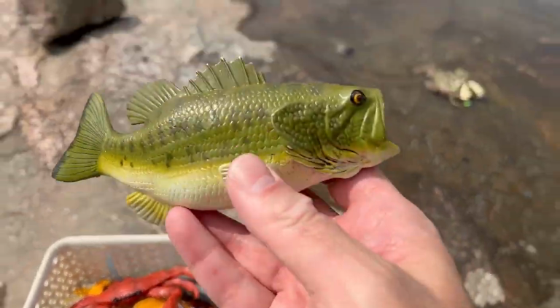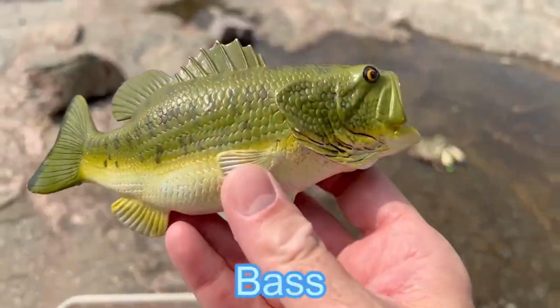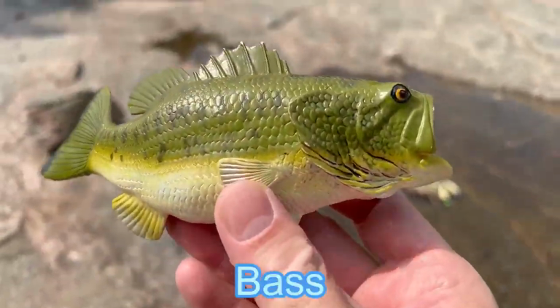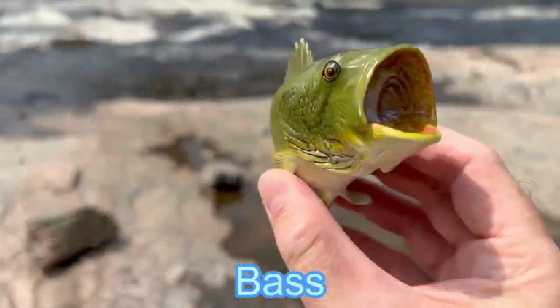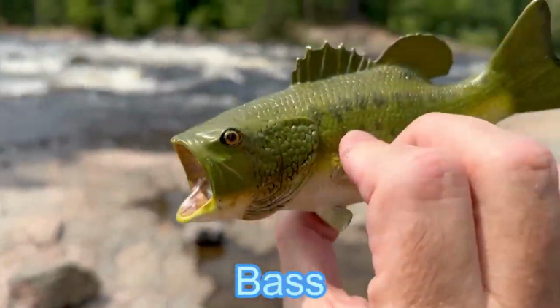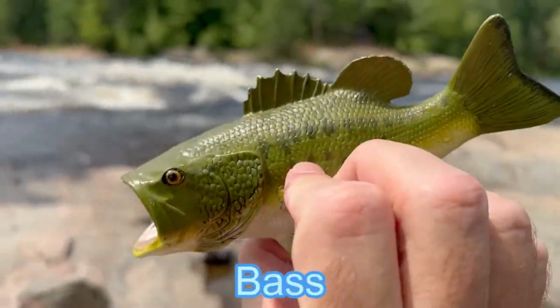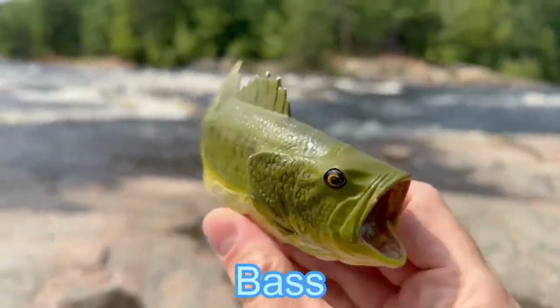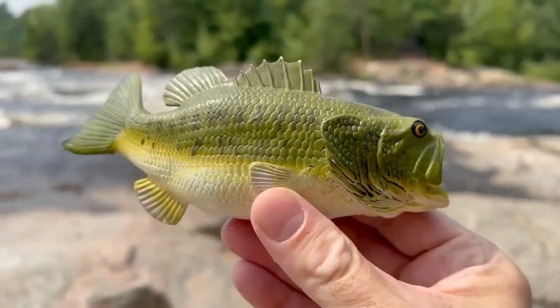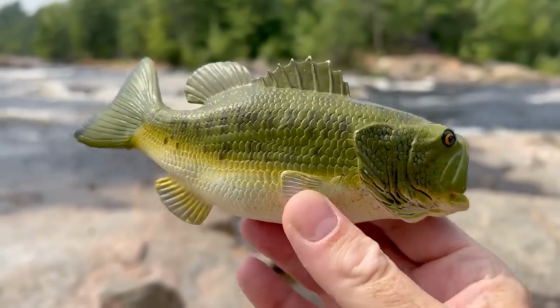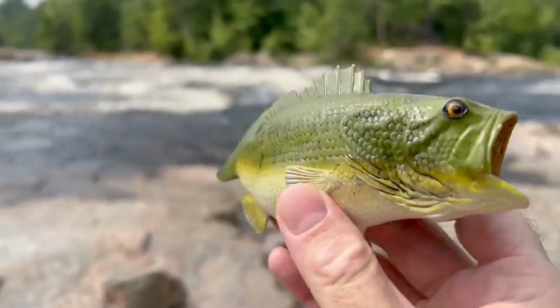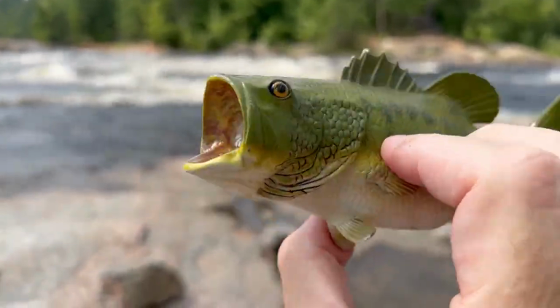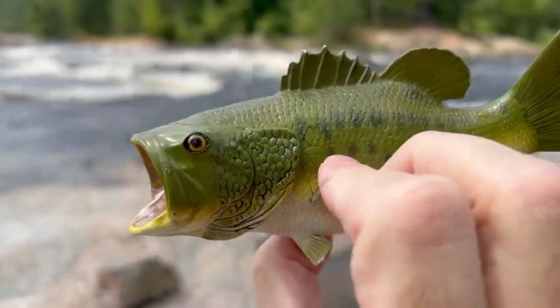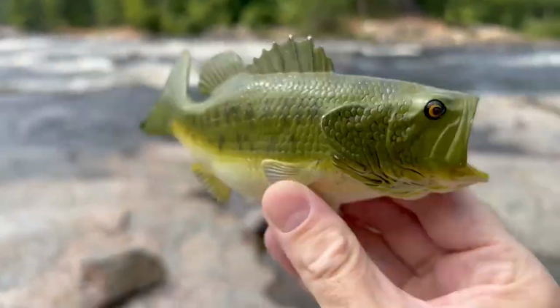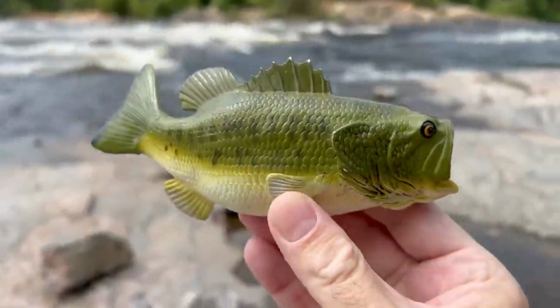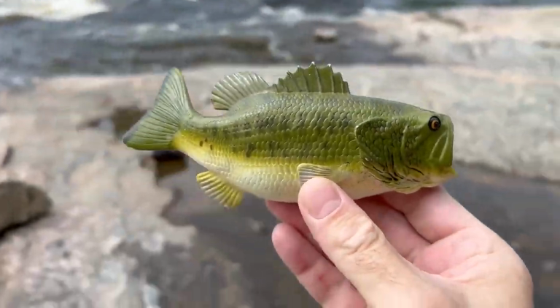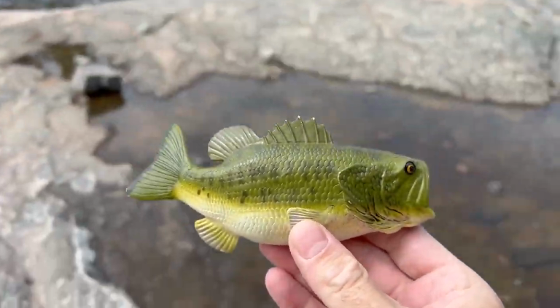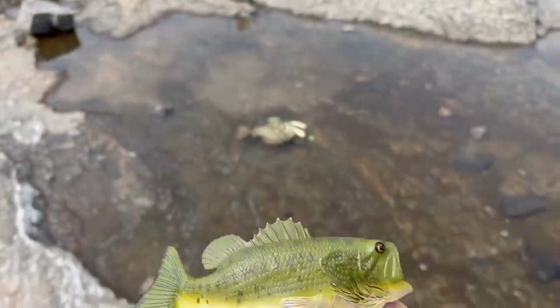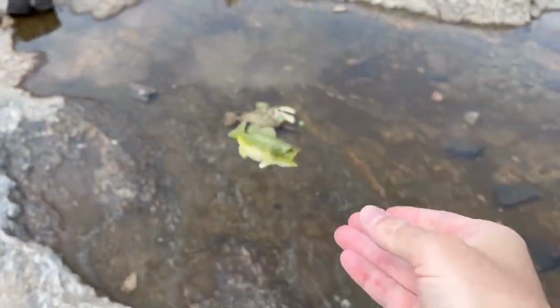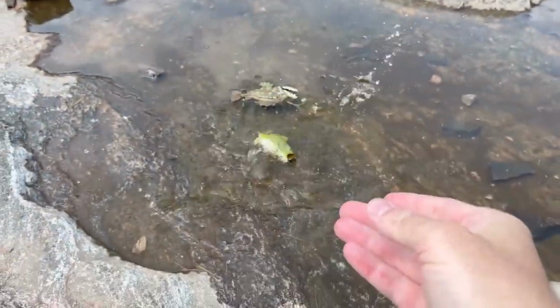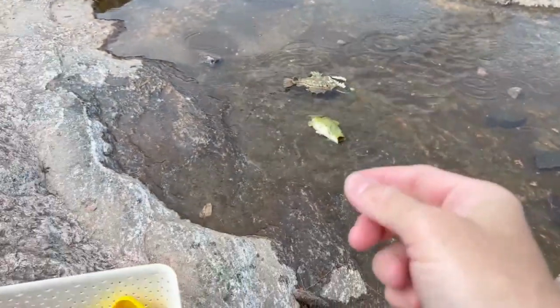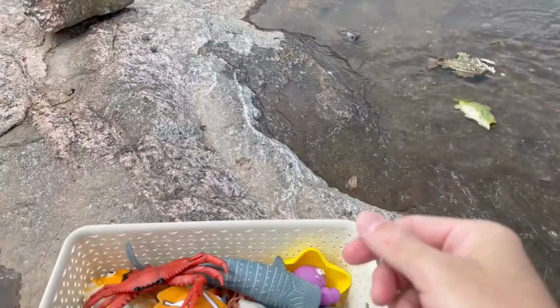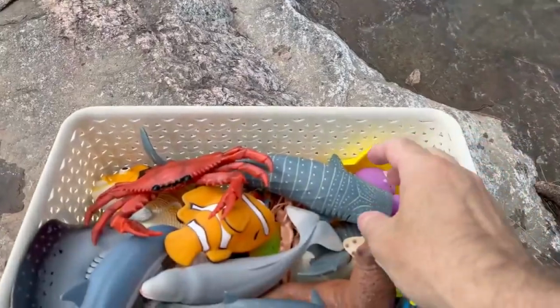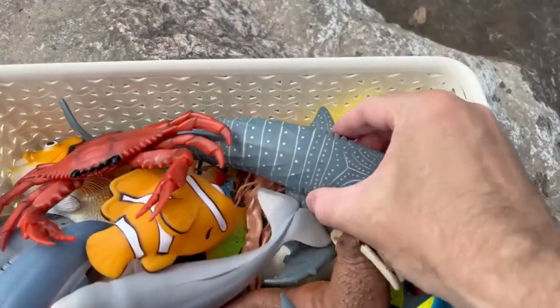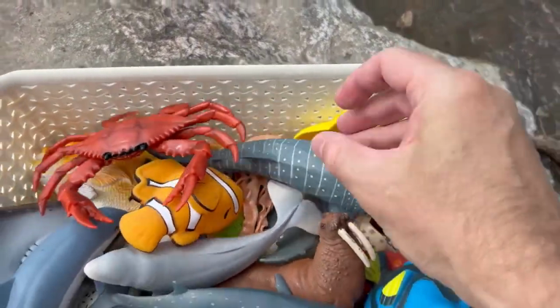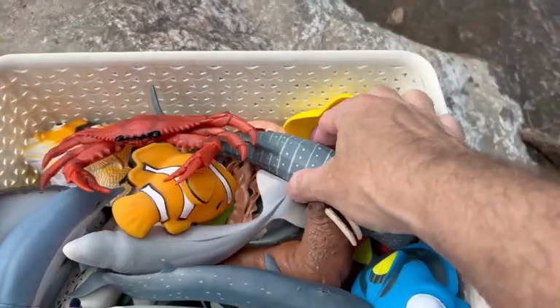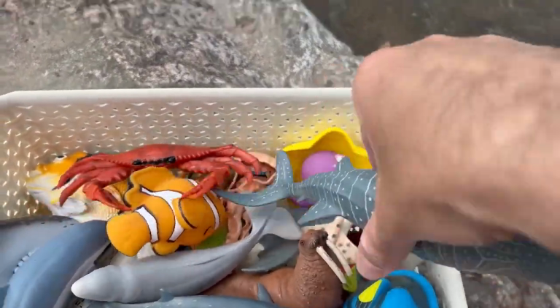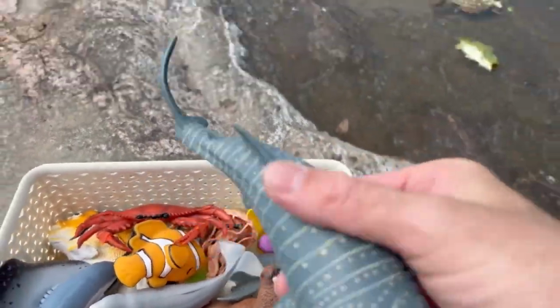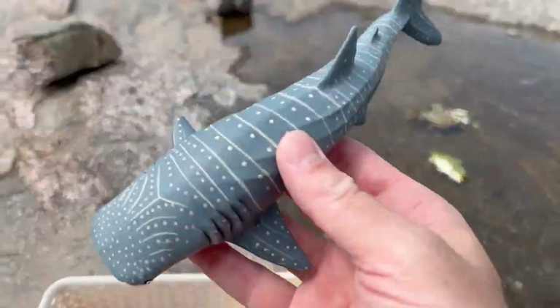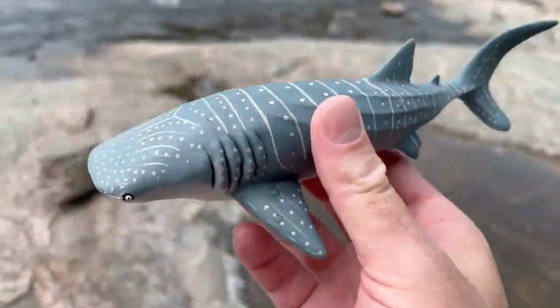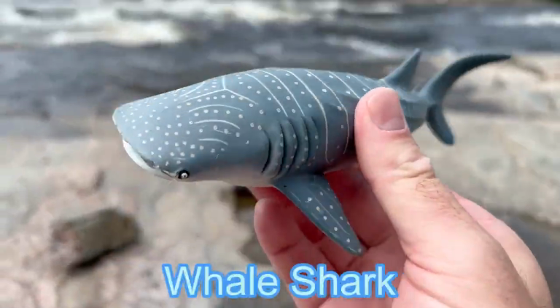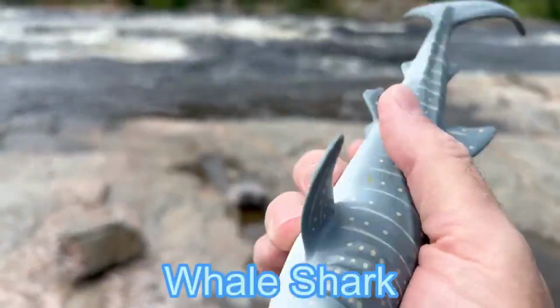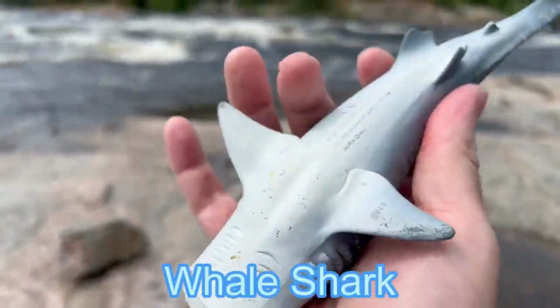Bass! It's a green largemouth bass. Splash!